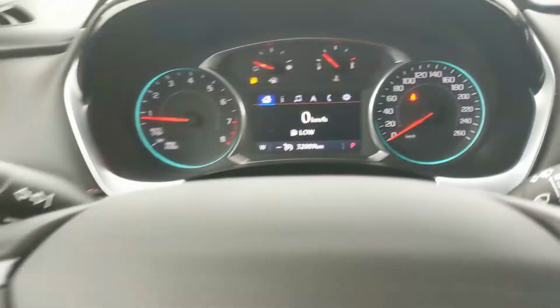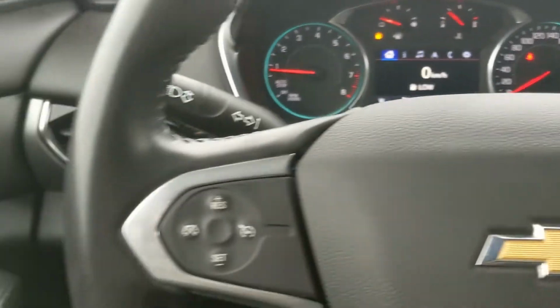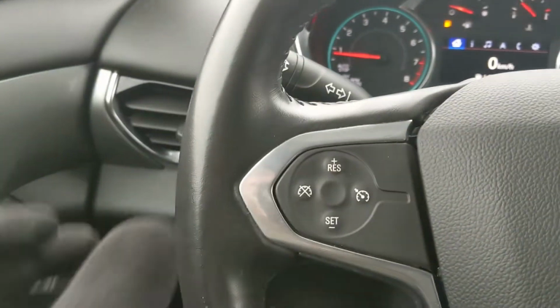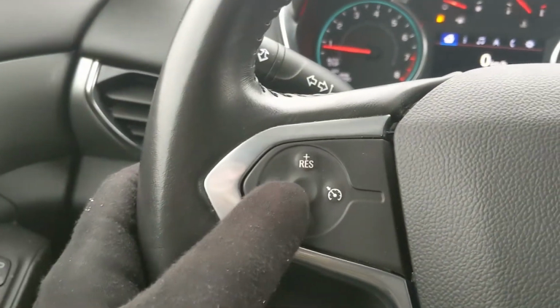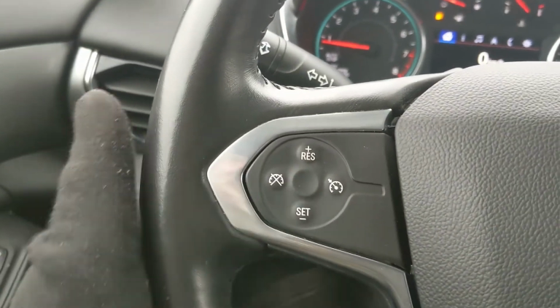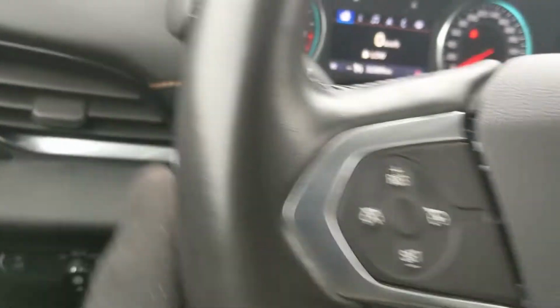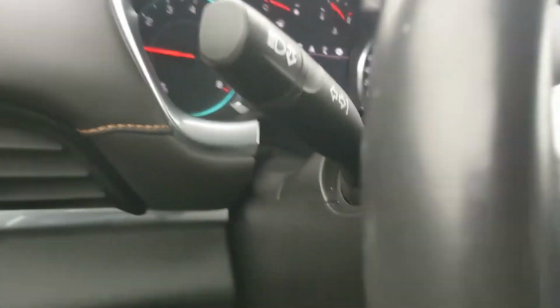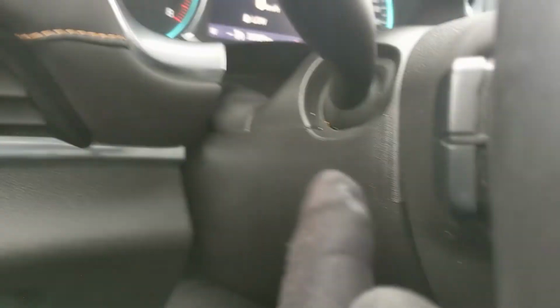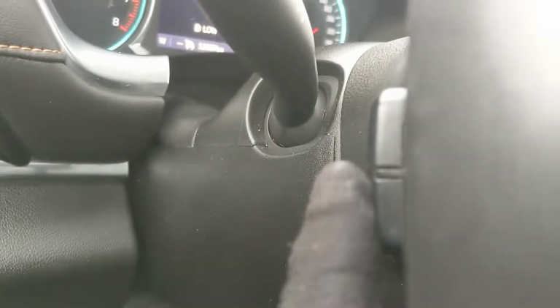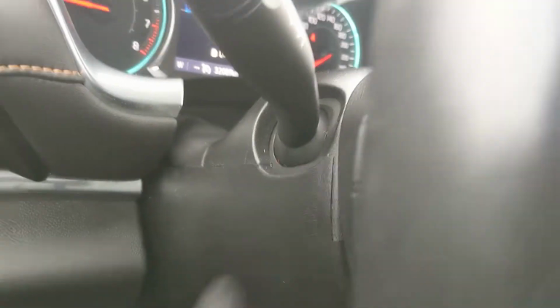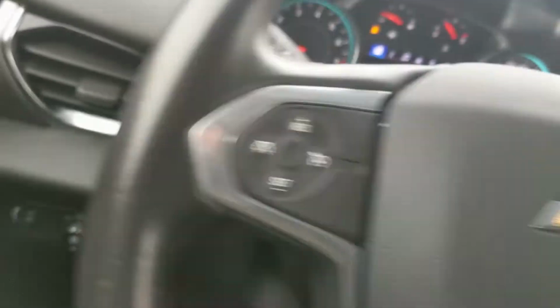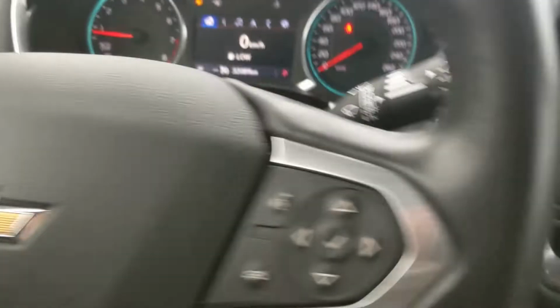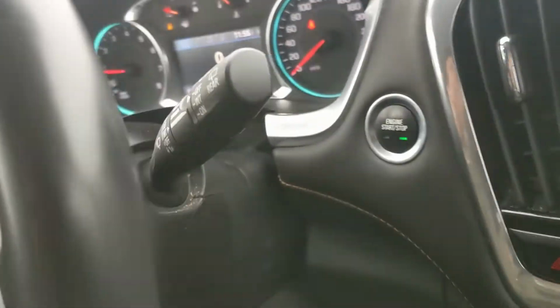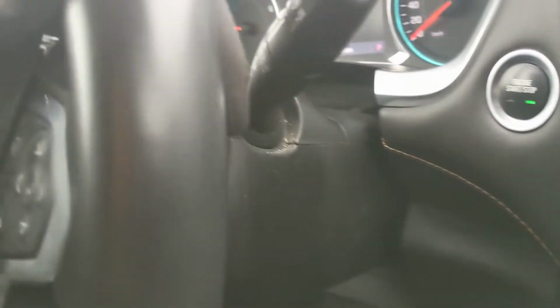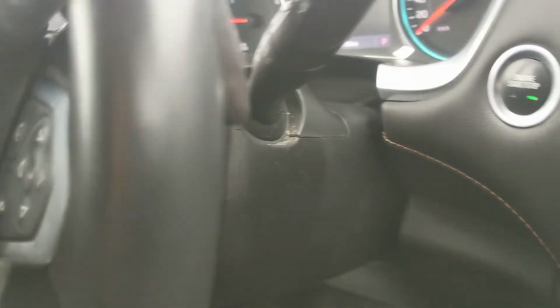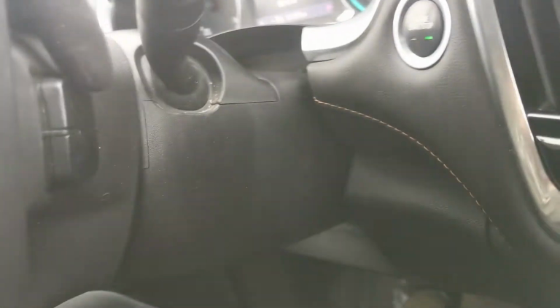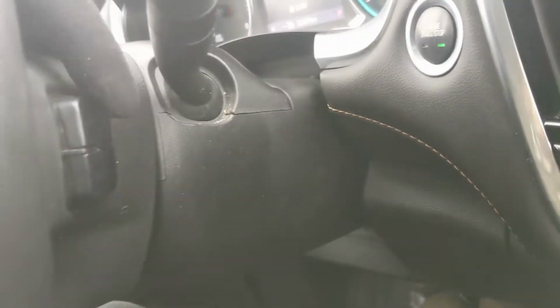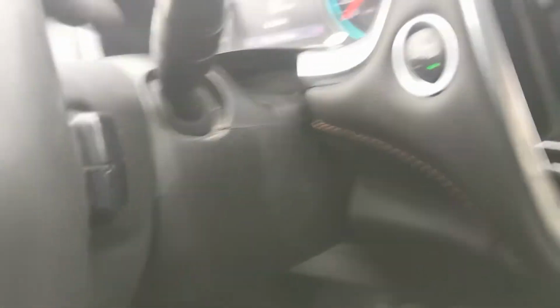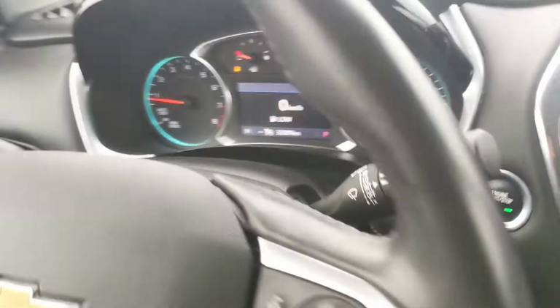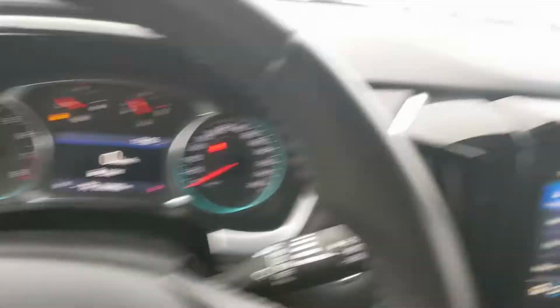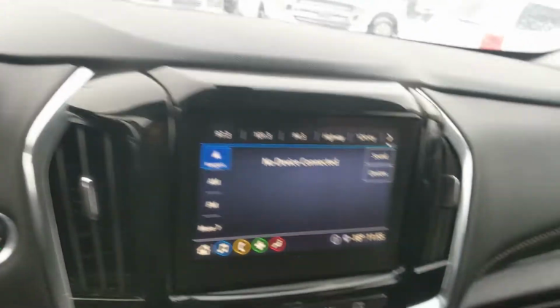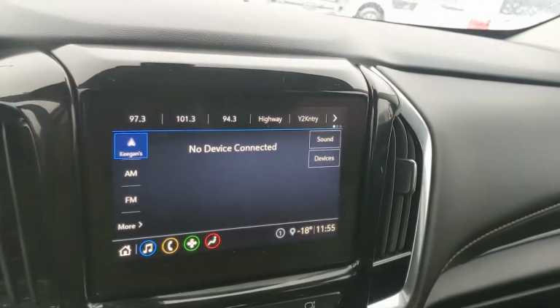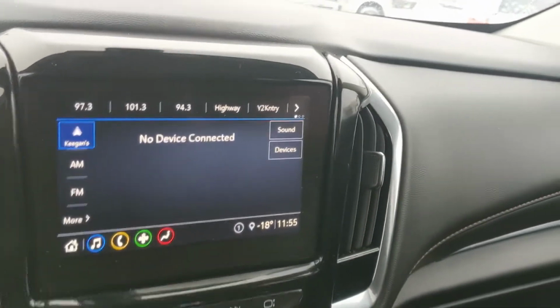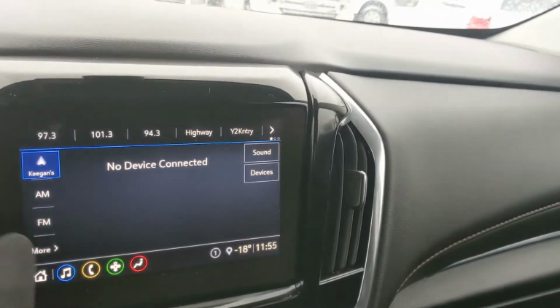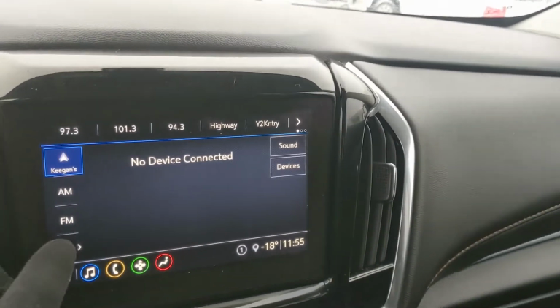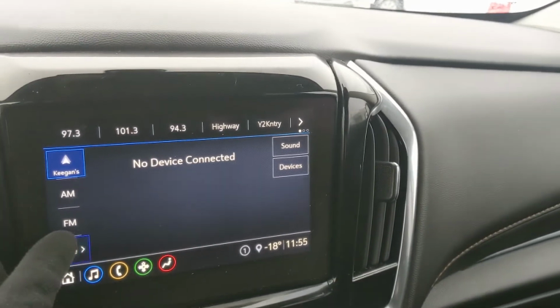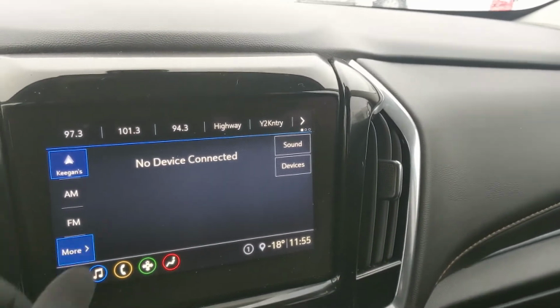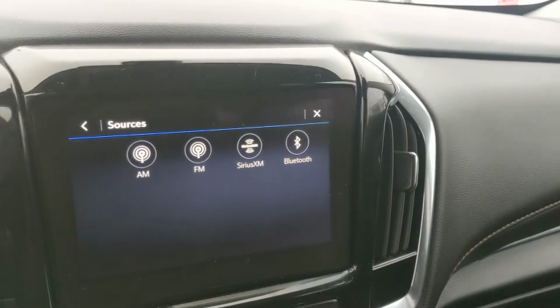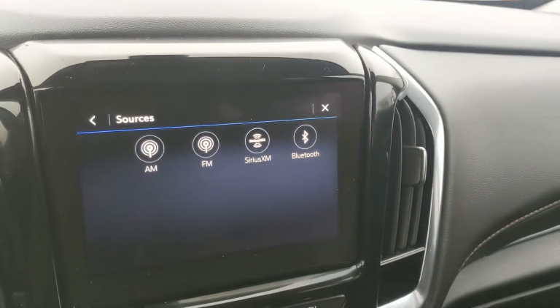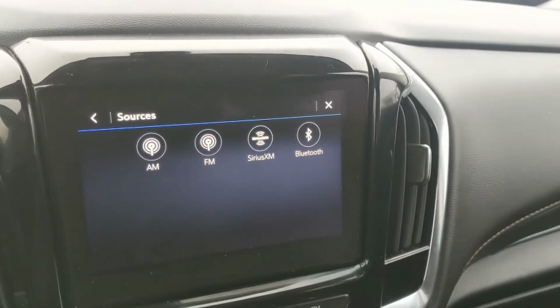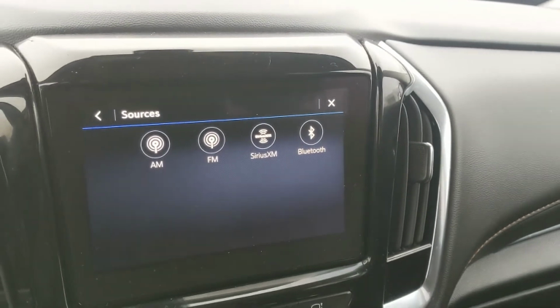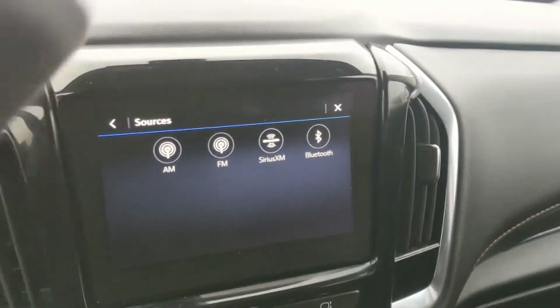Moving on to the left side, you have your cruise controls as well as radio controls on the back of the steering wheel. Then moving on to your infotainment screen, which is radio, SiriusXM, and Bluetooth capable, so you have some options there, including Bluetooth phone controls and navigation.